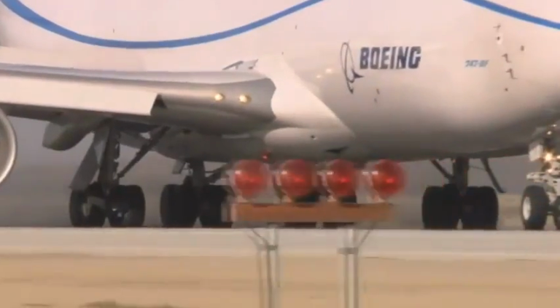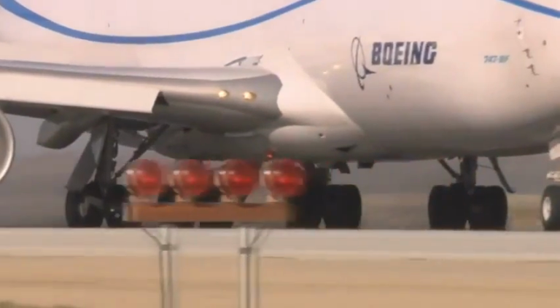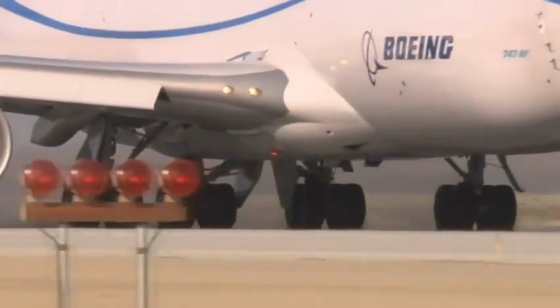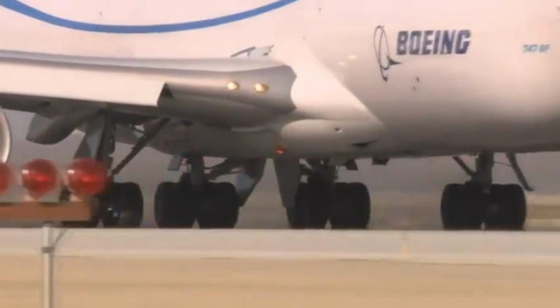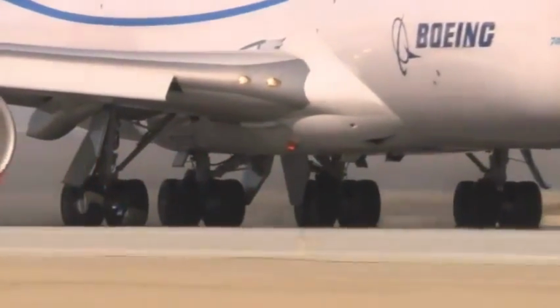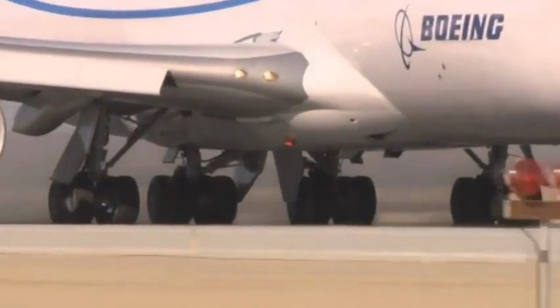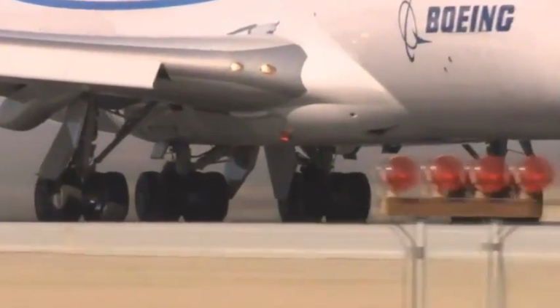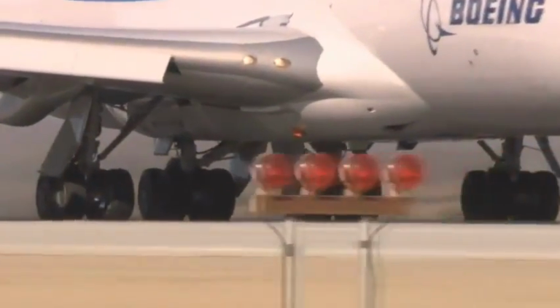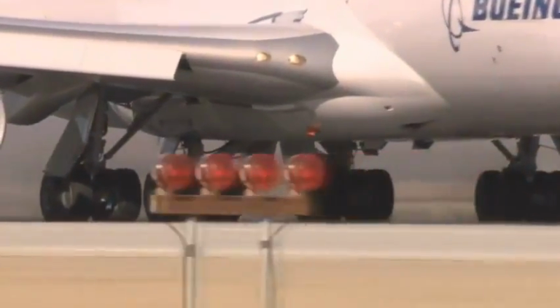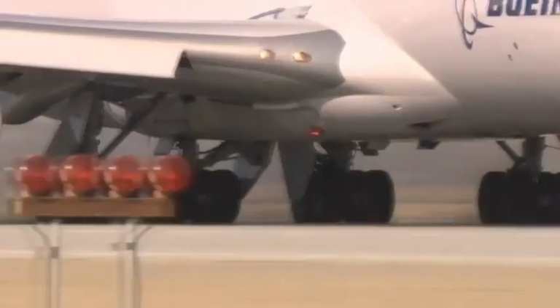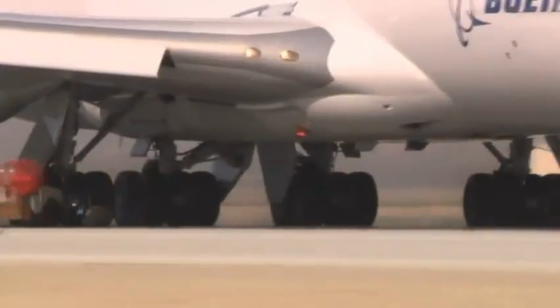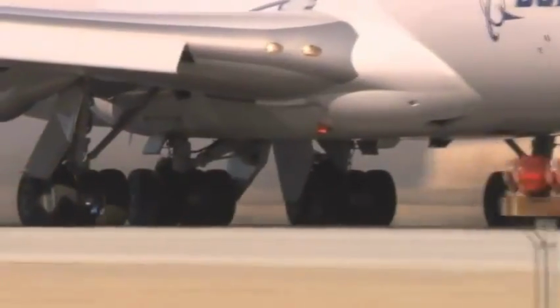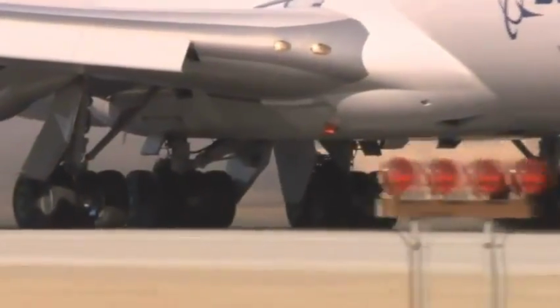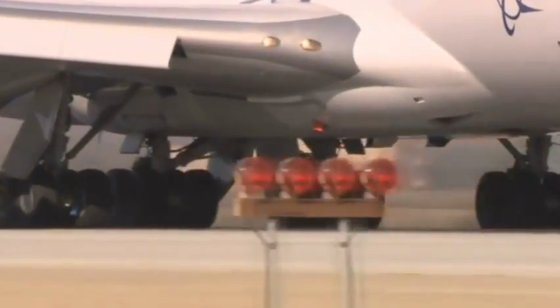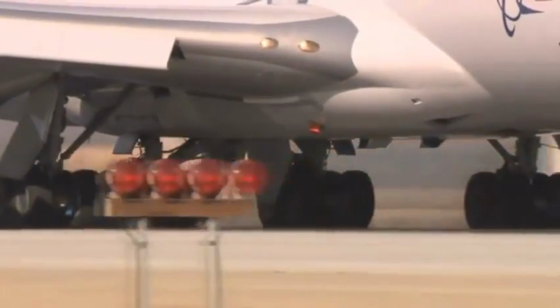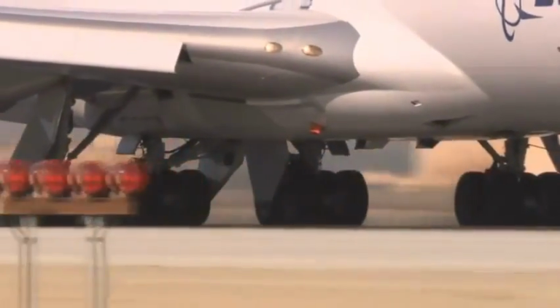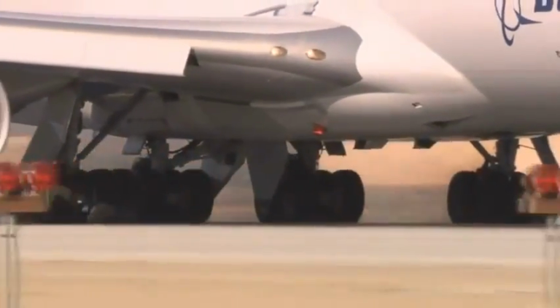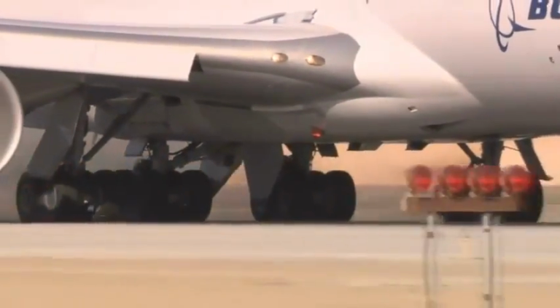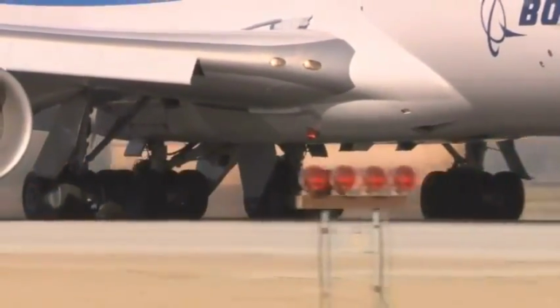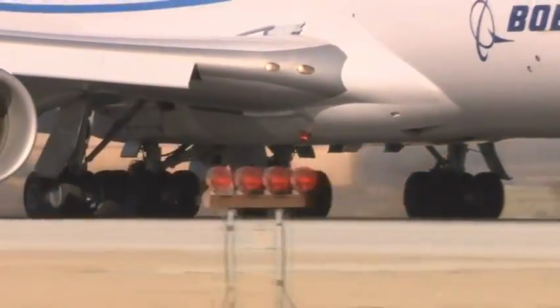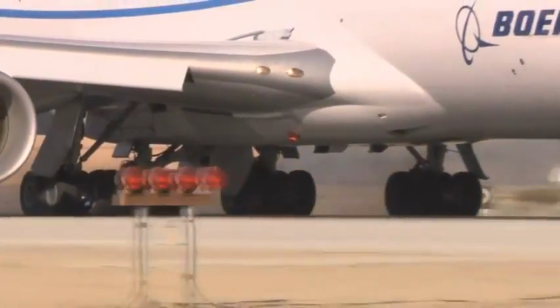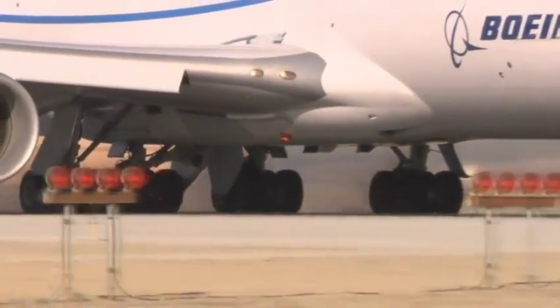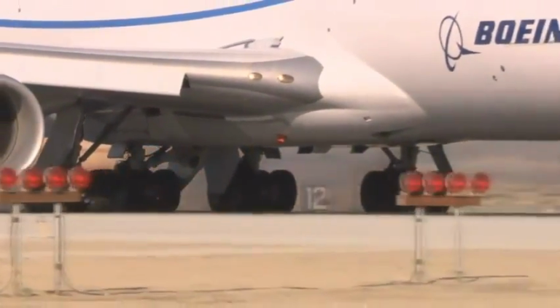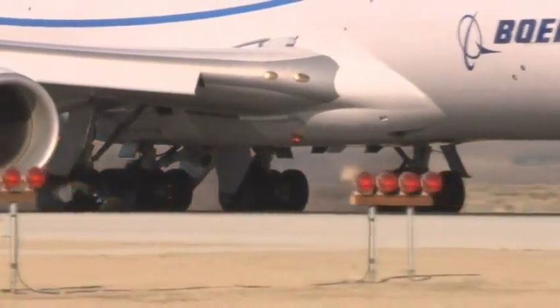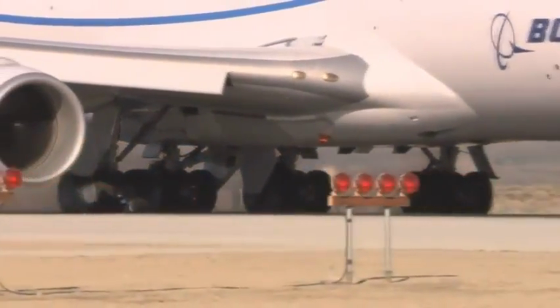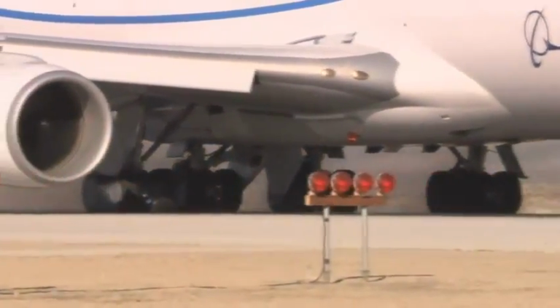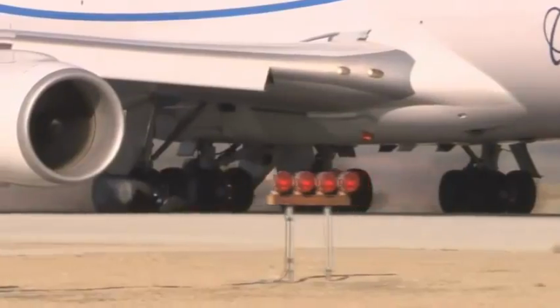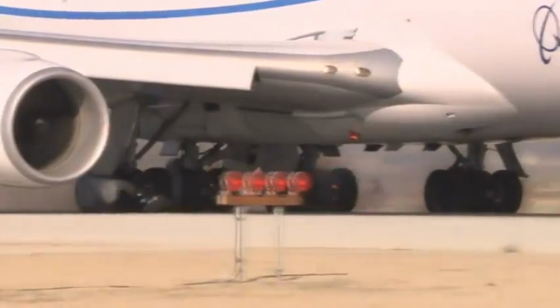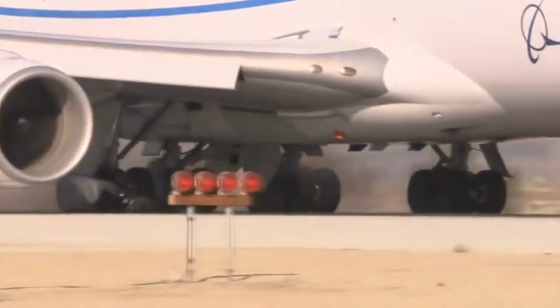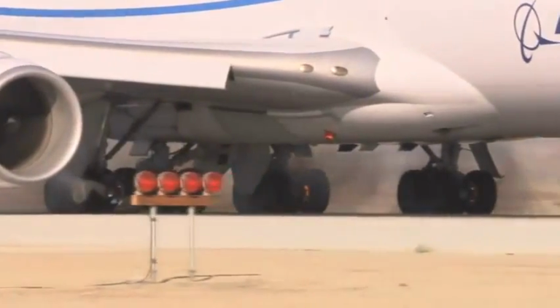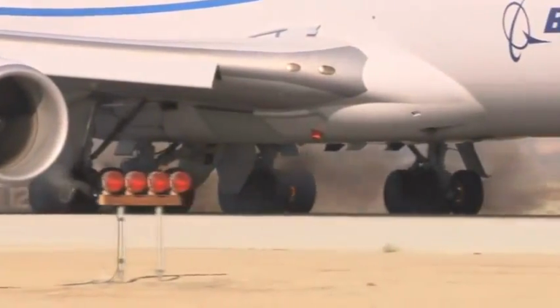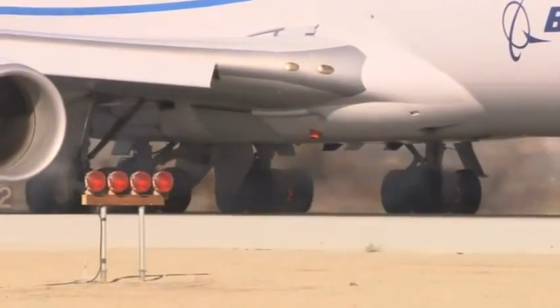The brakes, made by Goodrich, do exactly as they're supposed to. In fact, the 747-8 stops earlier than the team had hoped, beating the target by more than 700 feet or 200 meters.